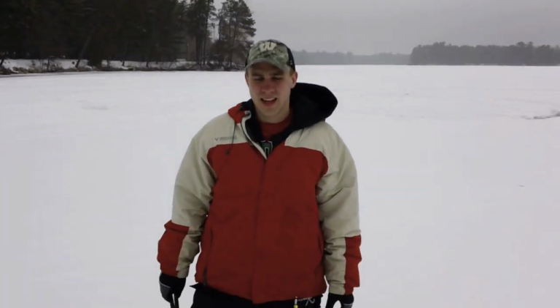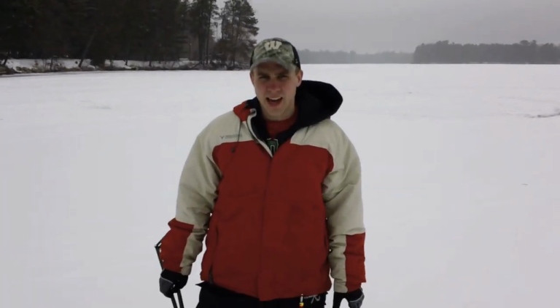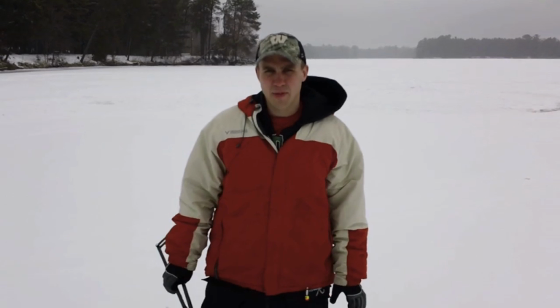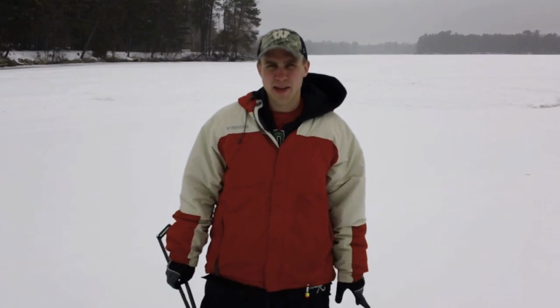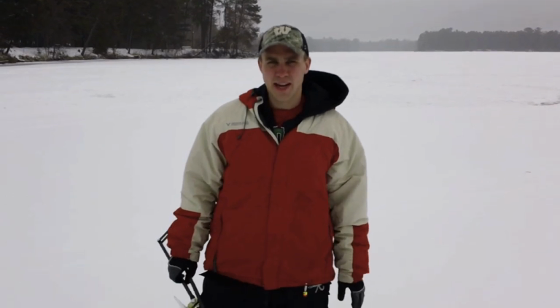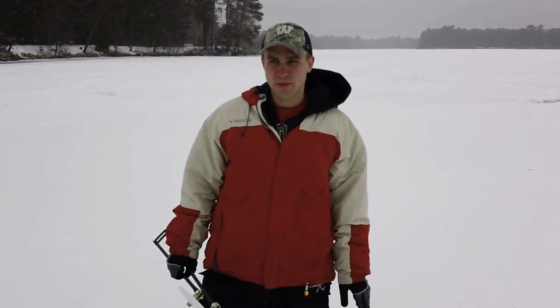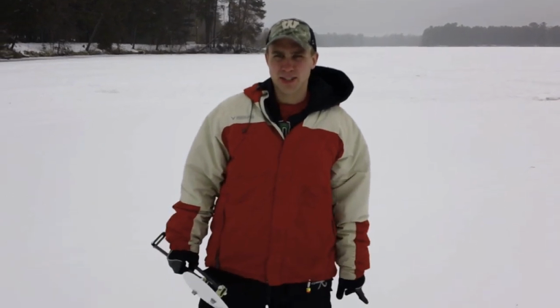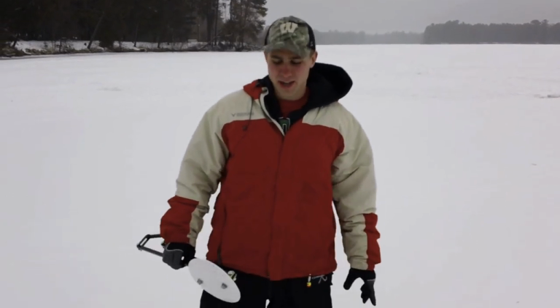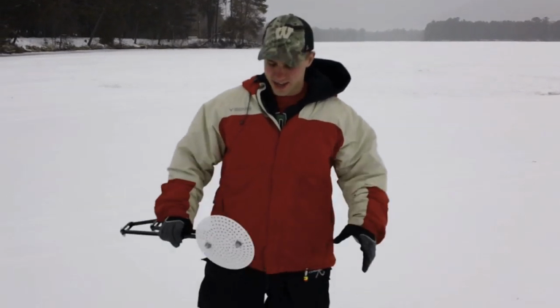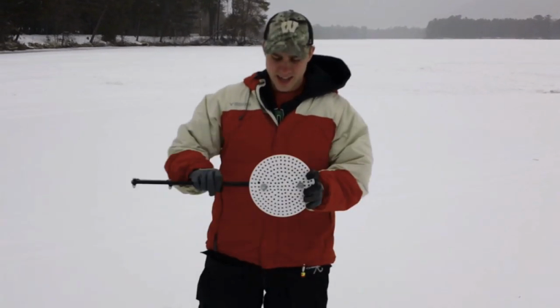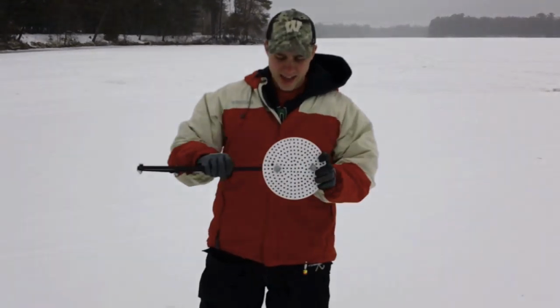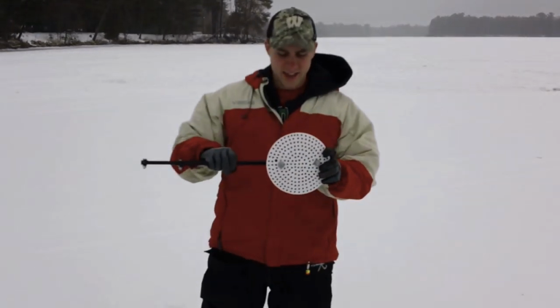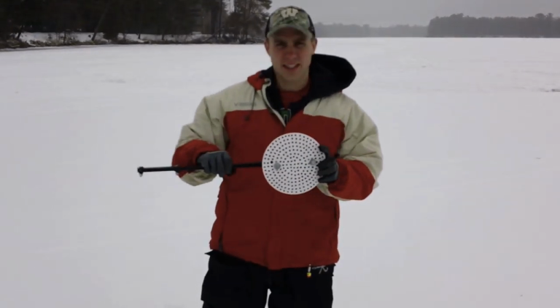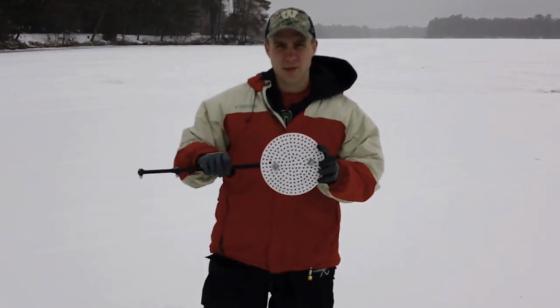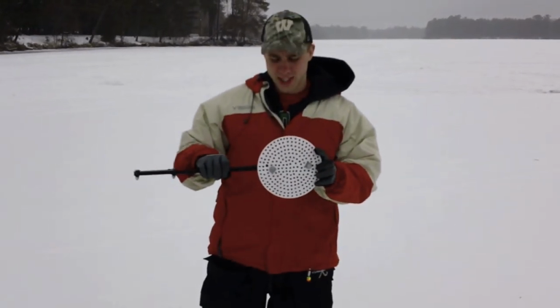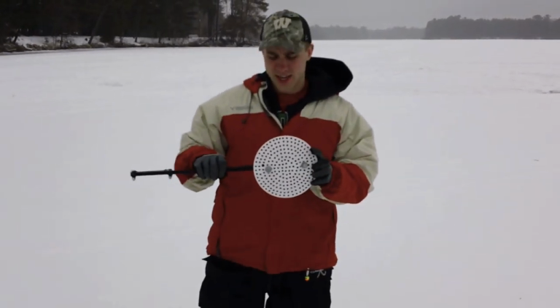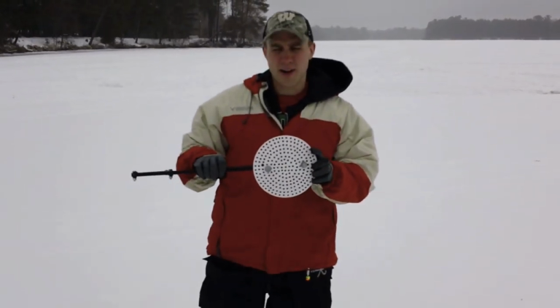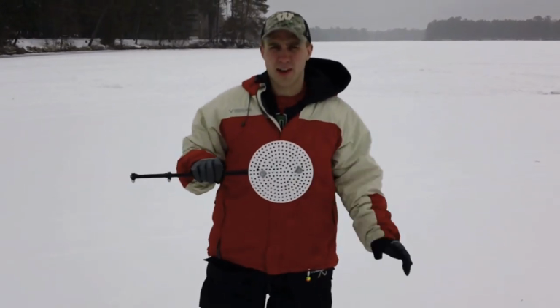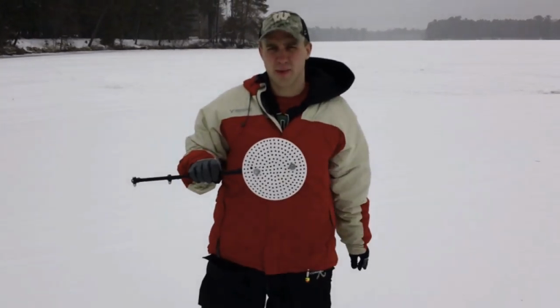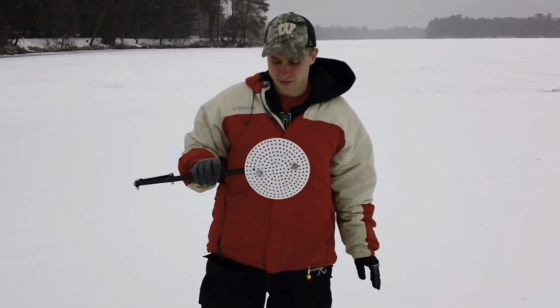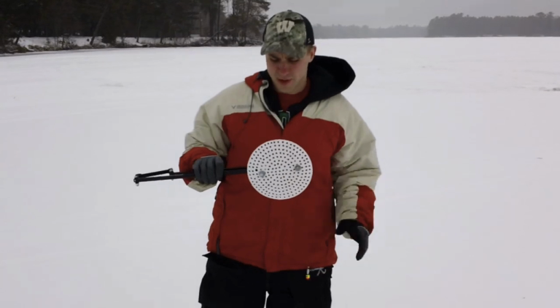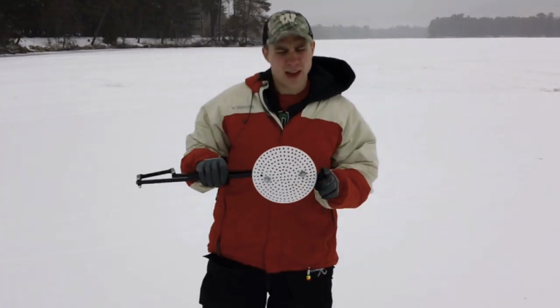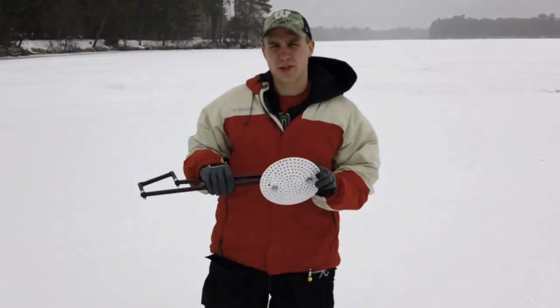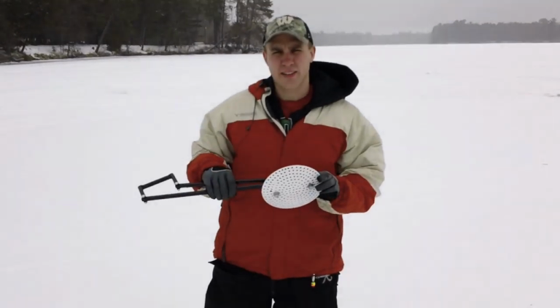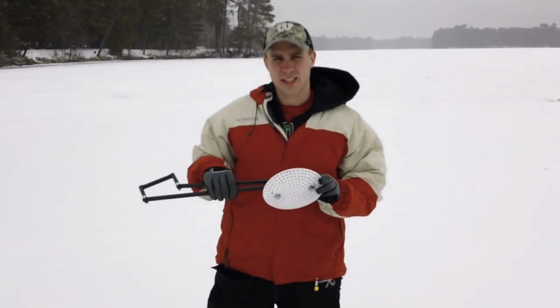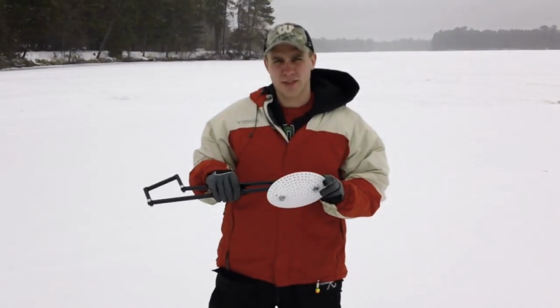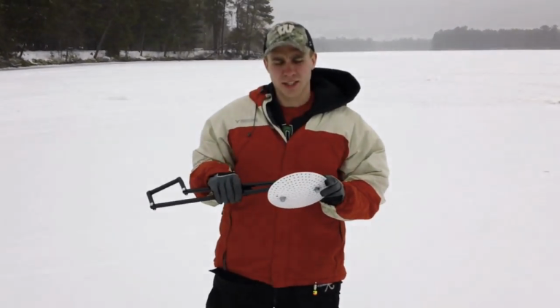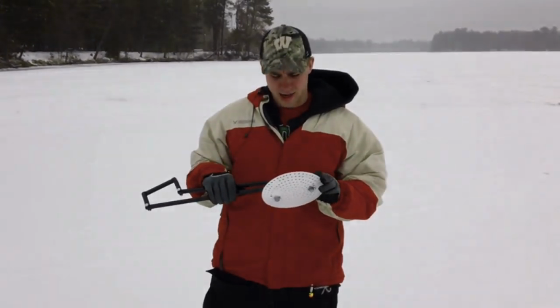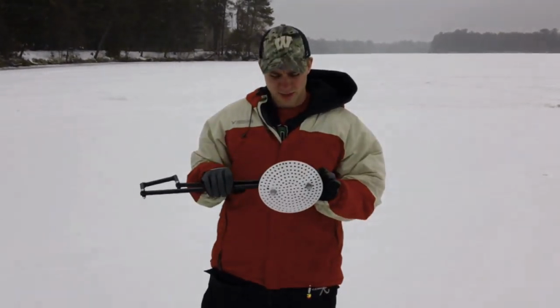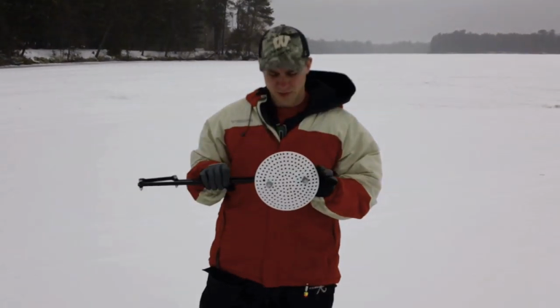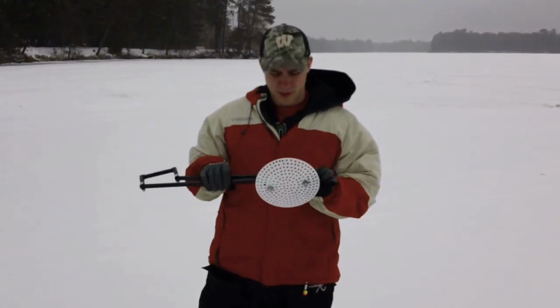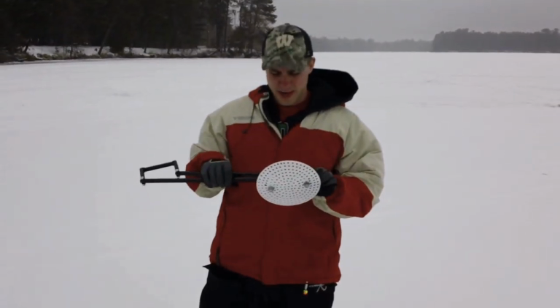Hi everybody, my name is Brad Zdryk and this is the one-shot skimmer I've been talking about for about the past week on Lake State Fishing, an ice fishing forum I've been on.